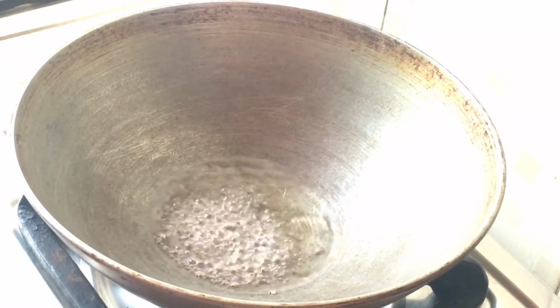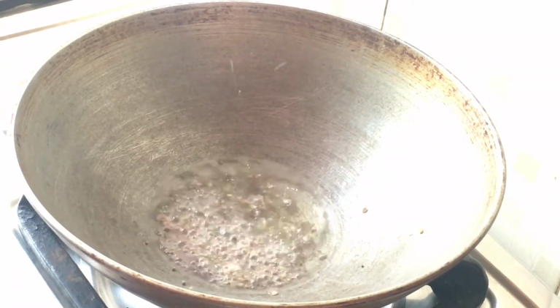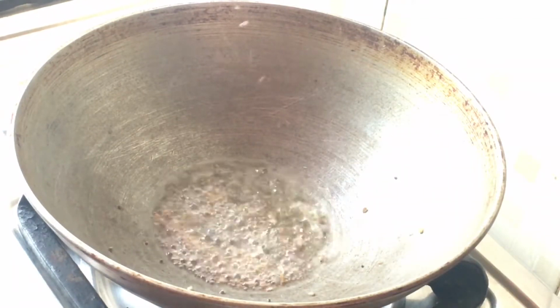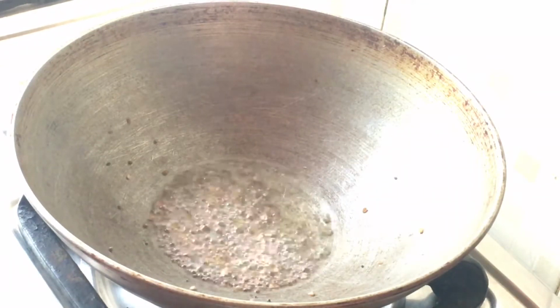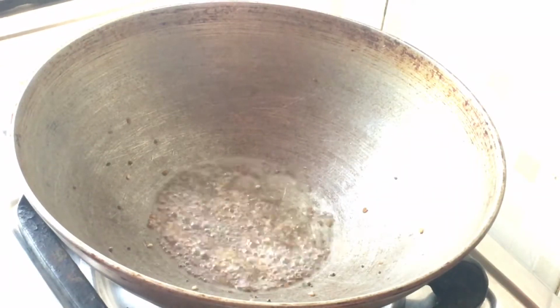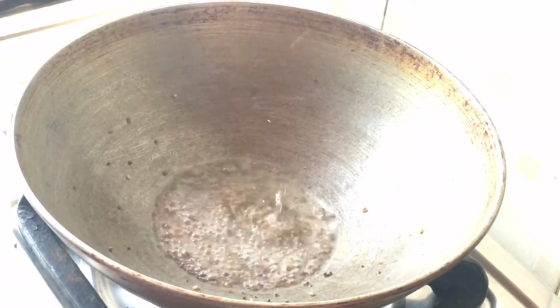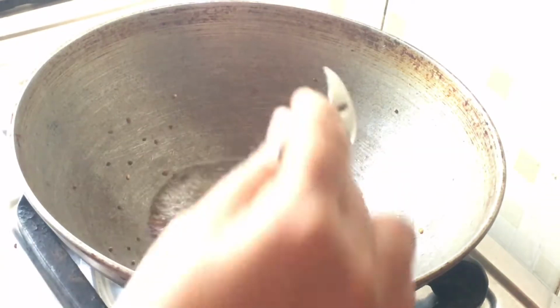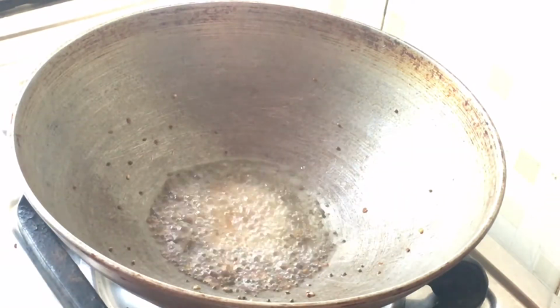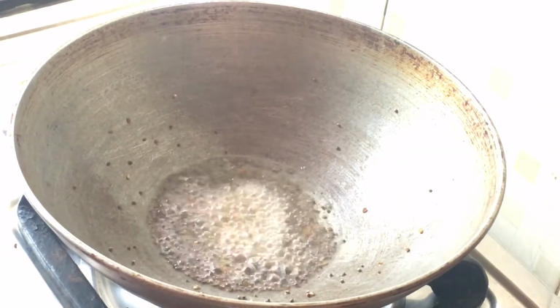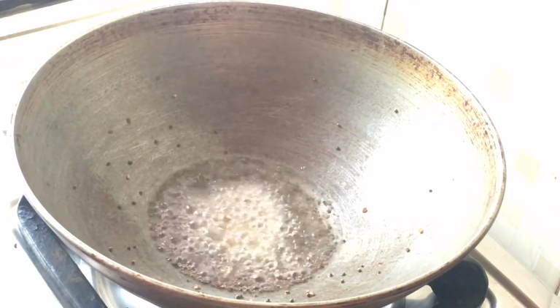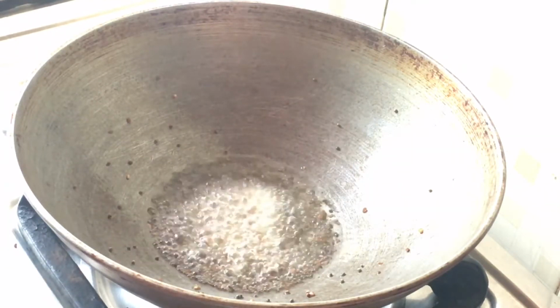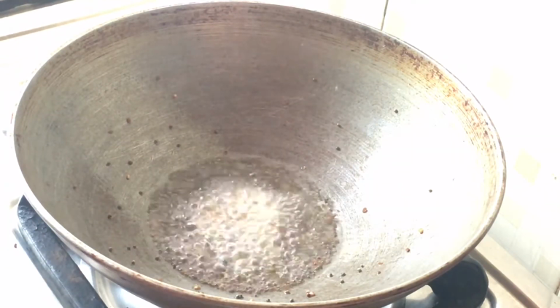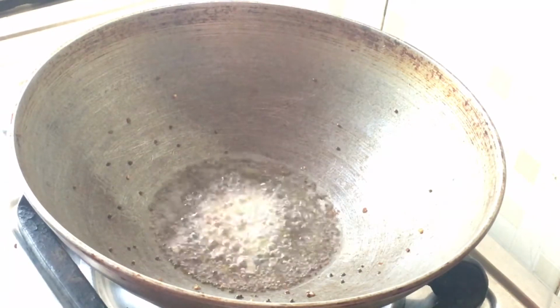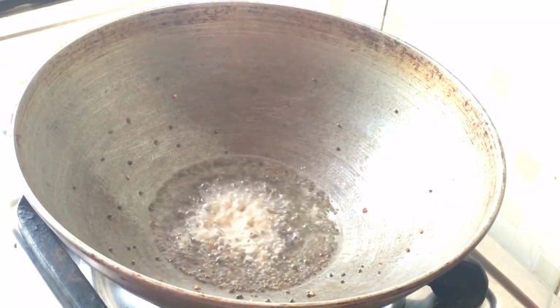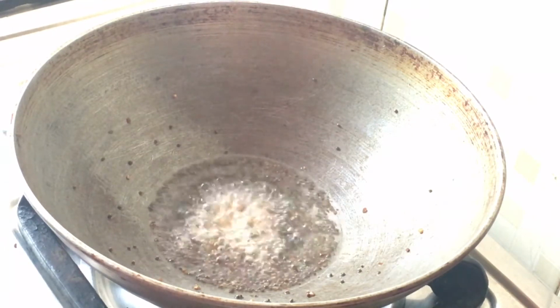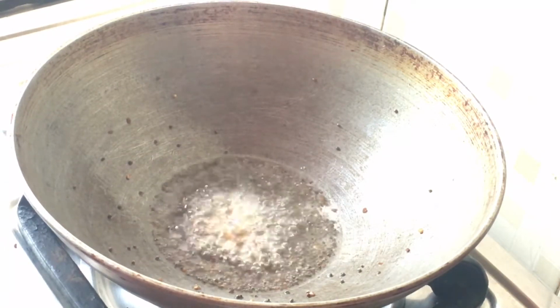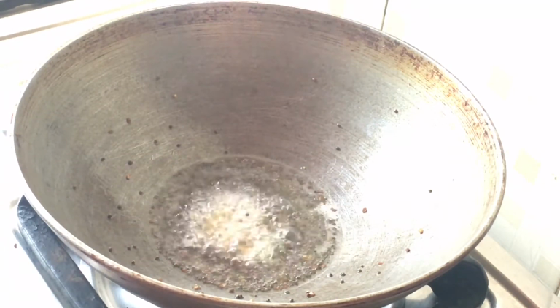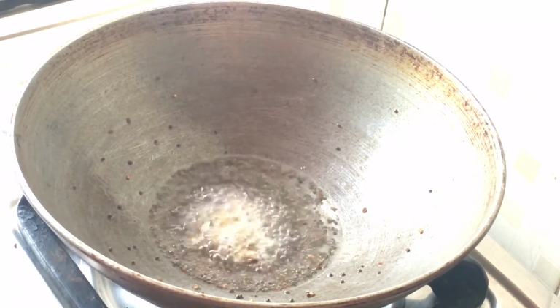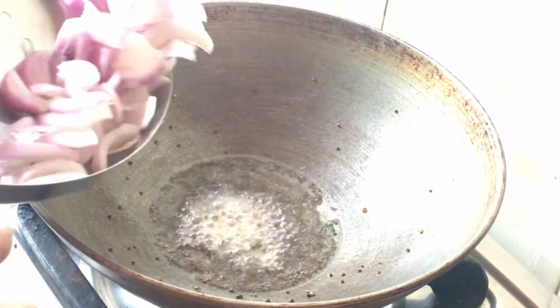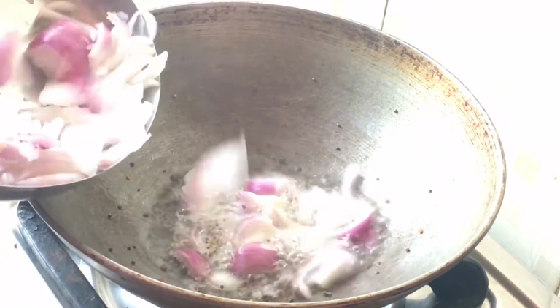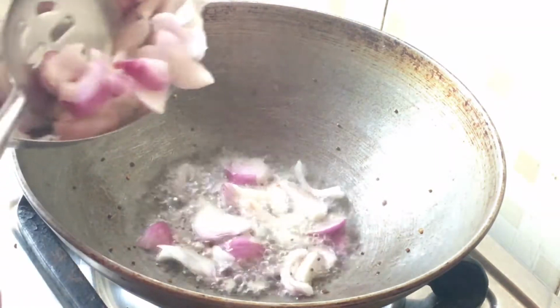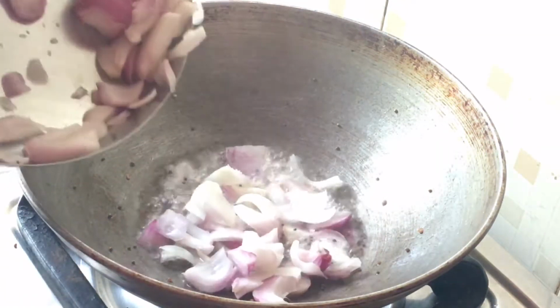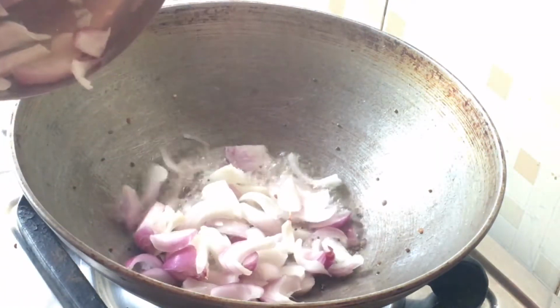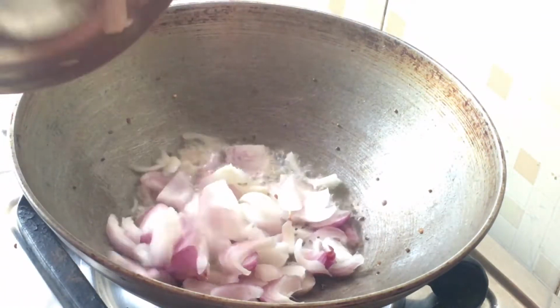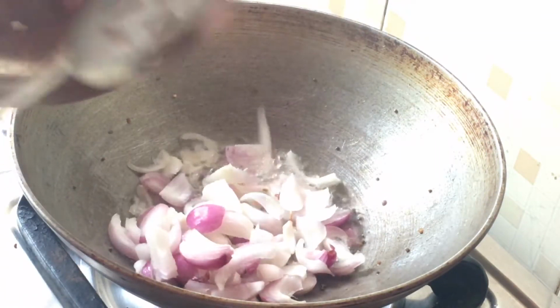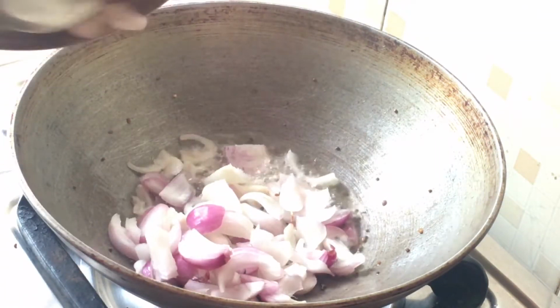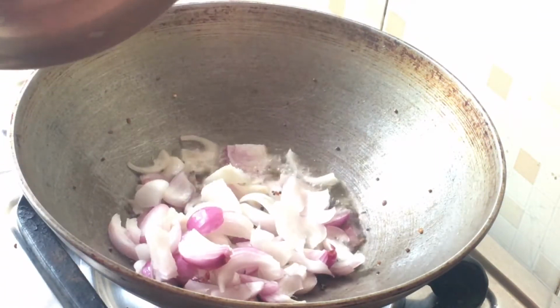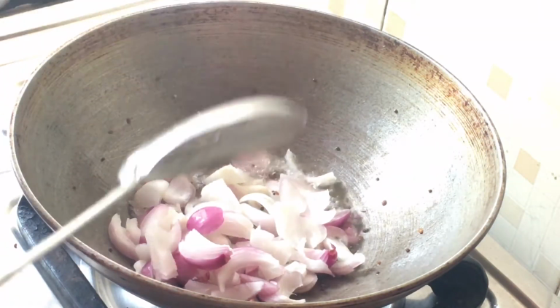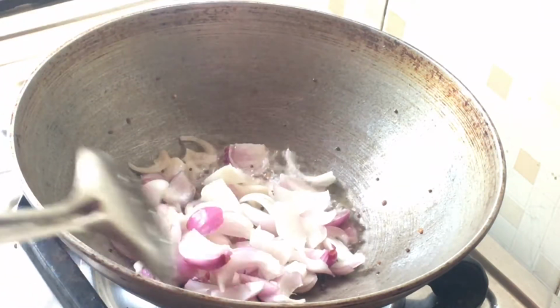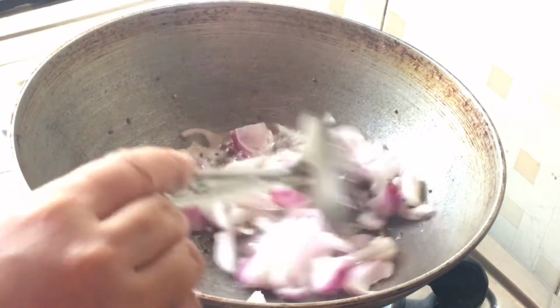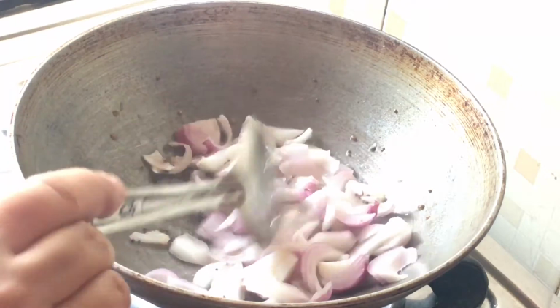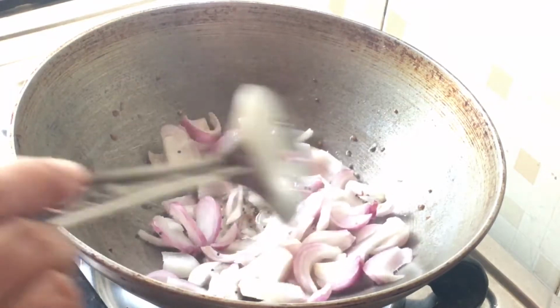1 teaspoon of salt, 2 teaspoons of water. Let us fry it.